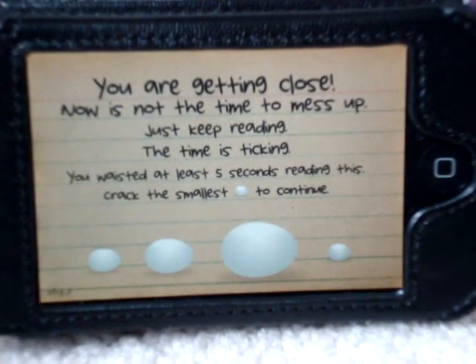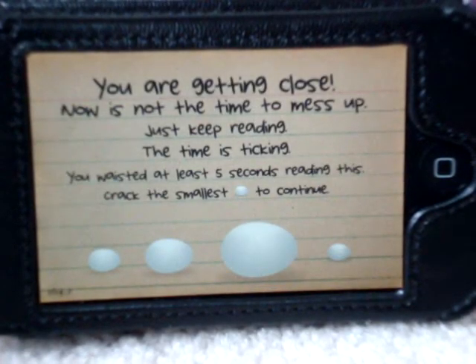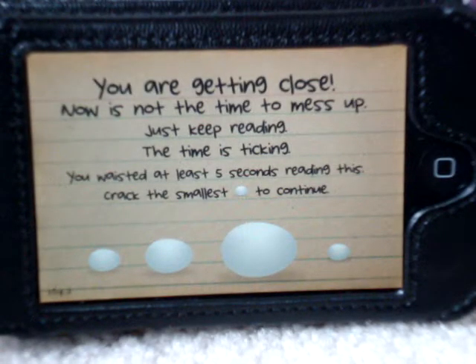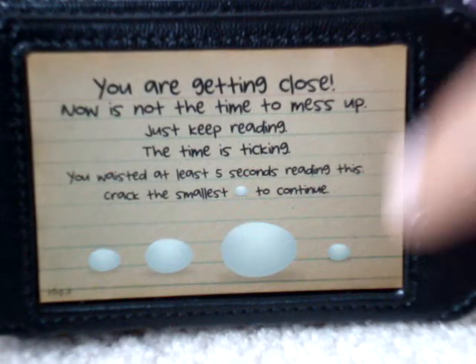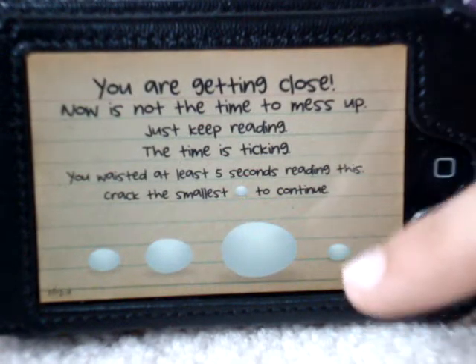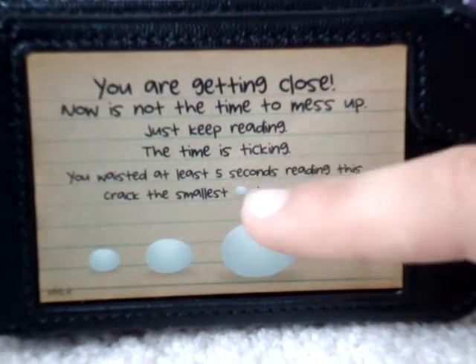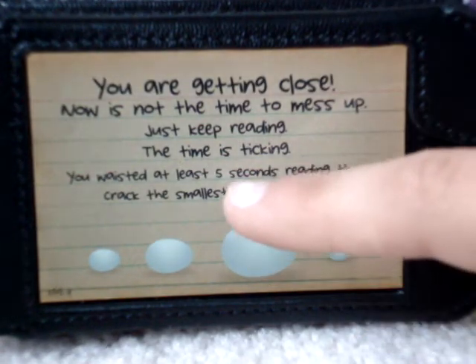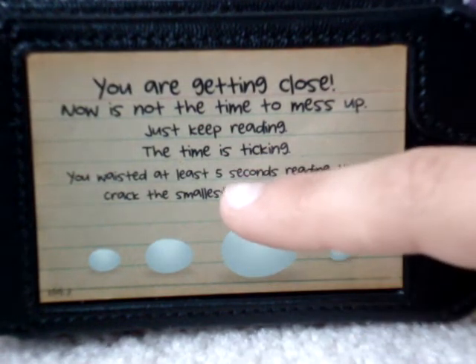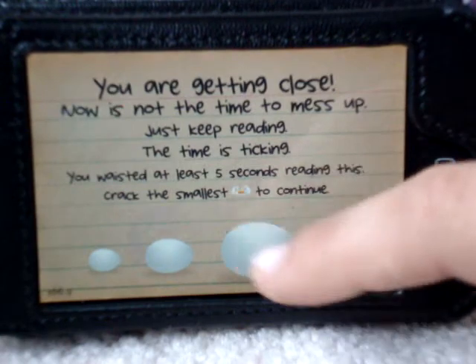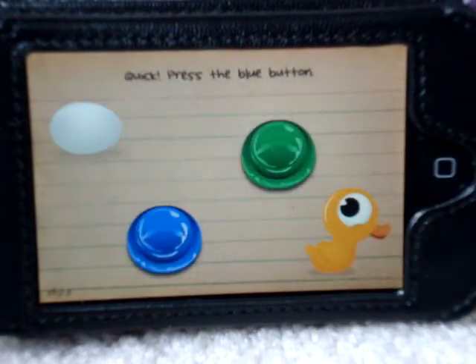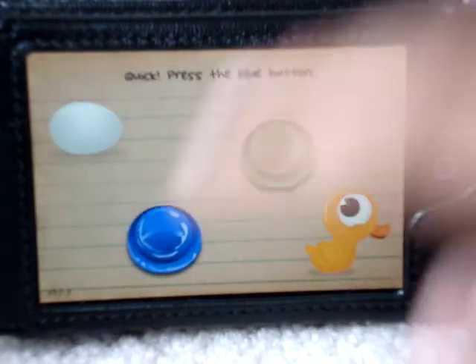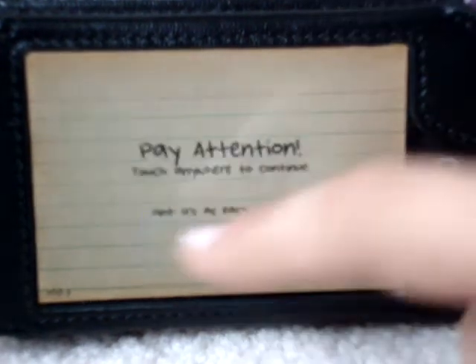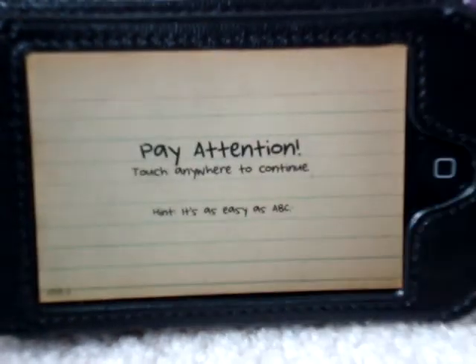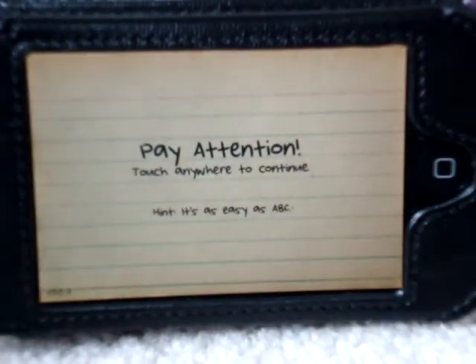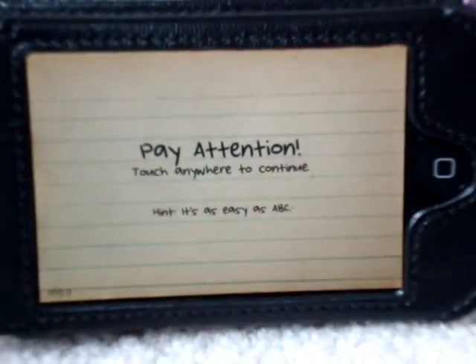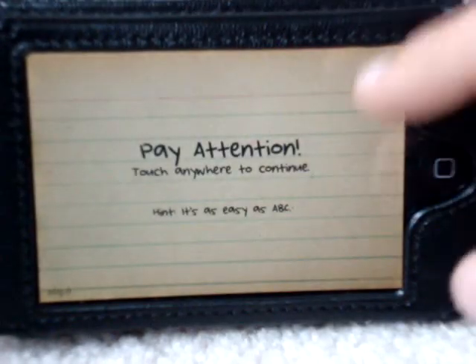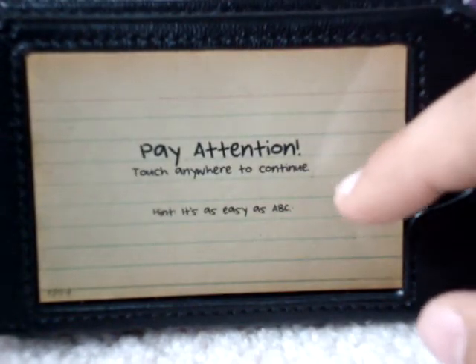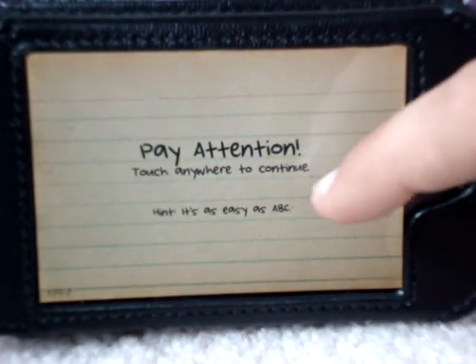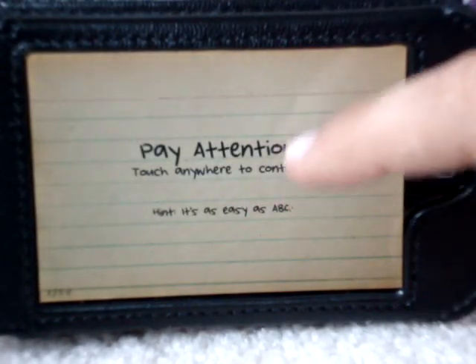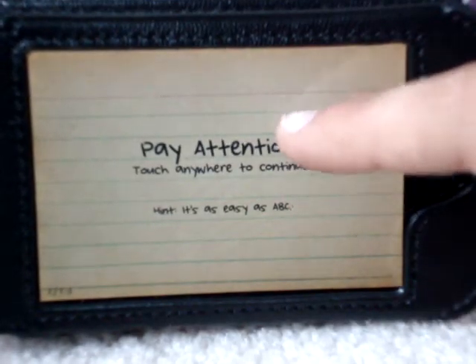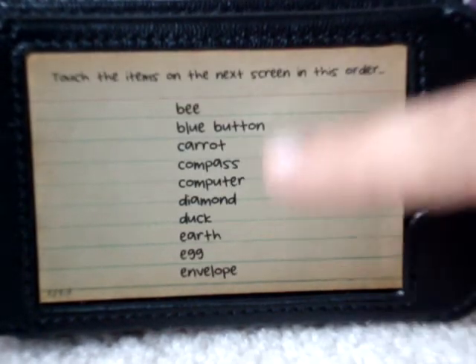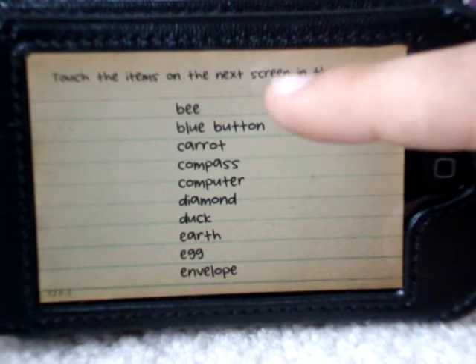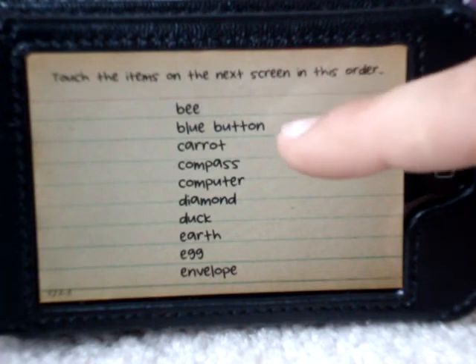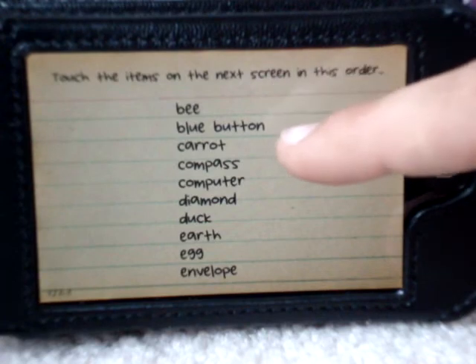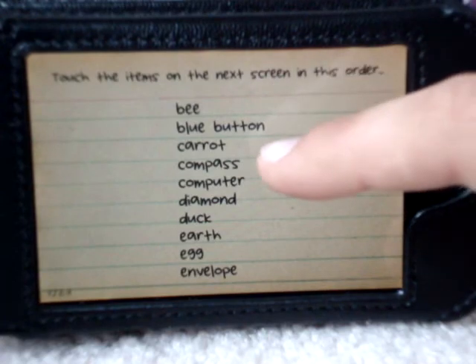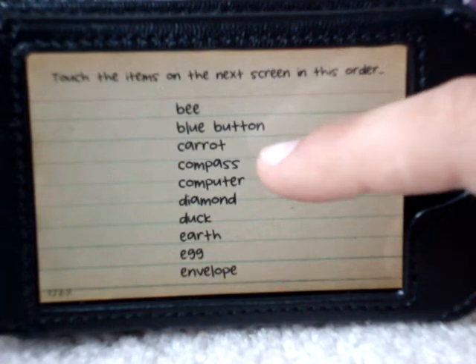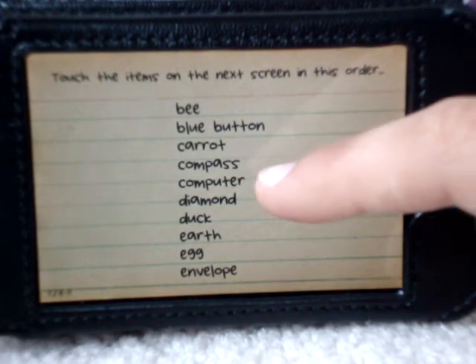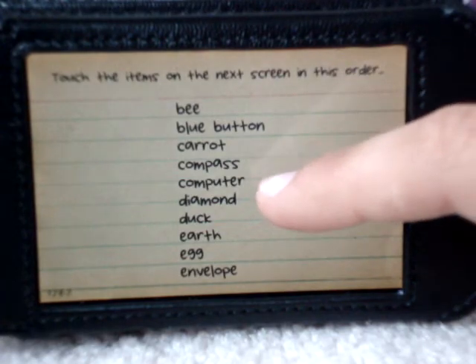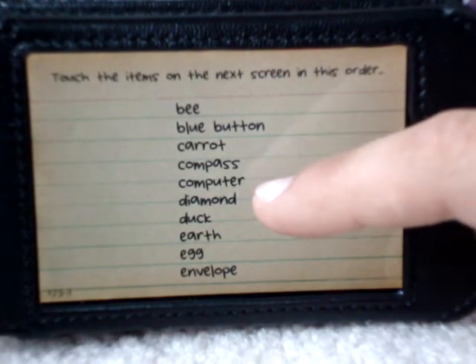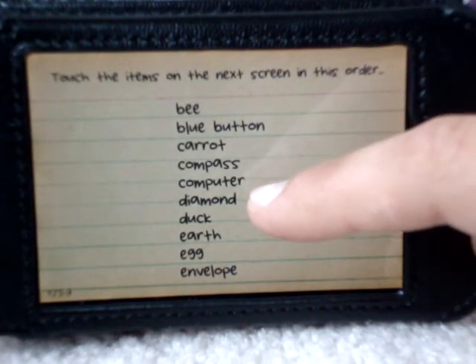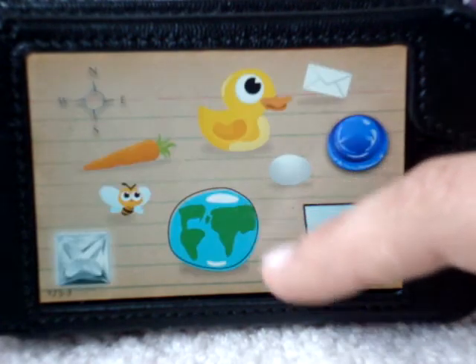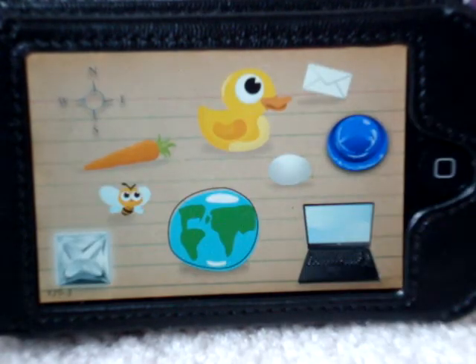Touch the small side to continue. Look at that. Quick — press the blue button. Pay attention, it's easy. S, A, B, B — blue button, carrot, compass, computer, diamond, duck. I didn't finish it.